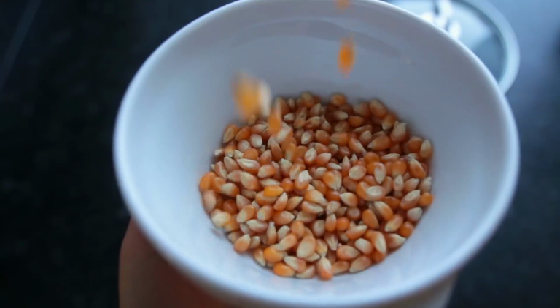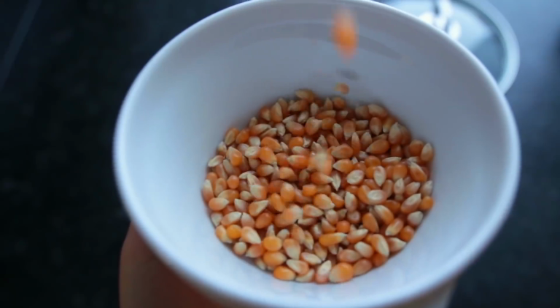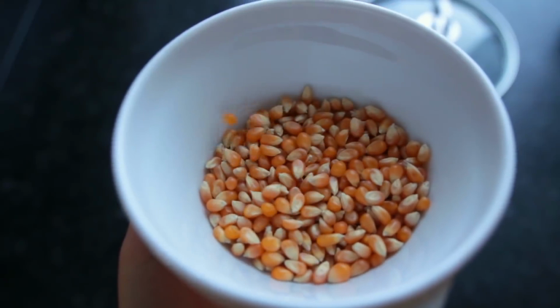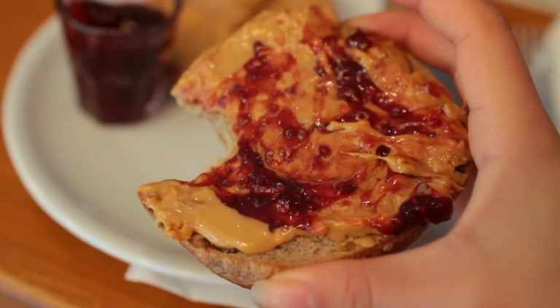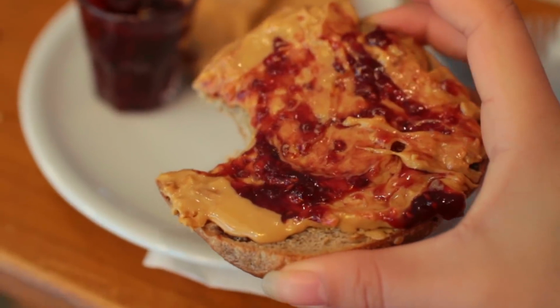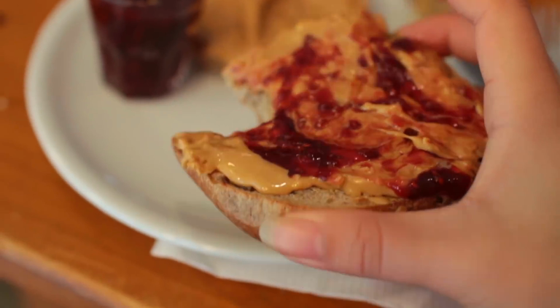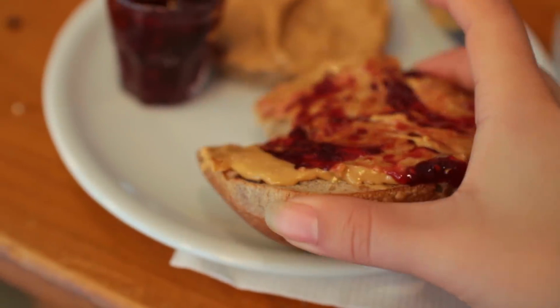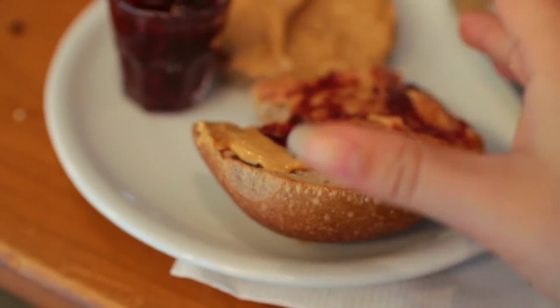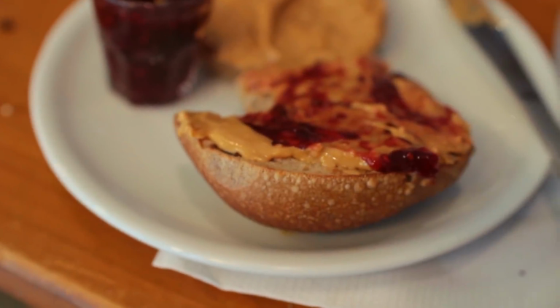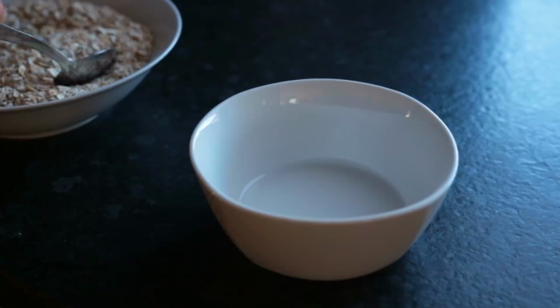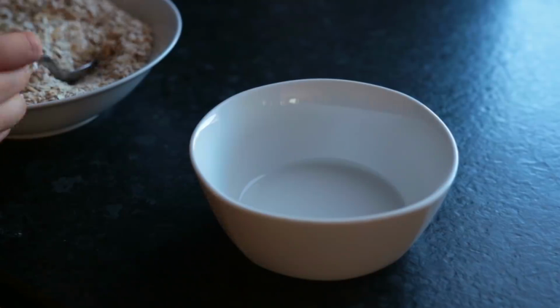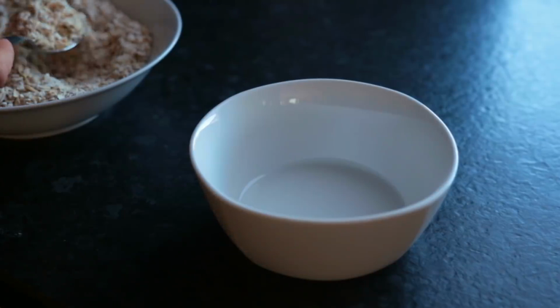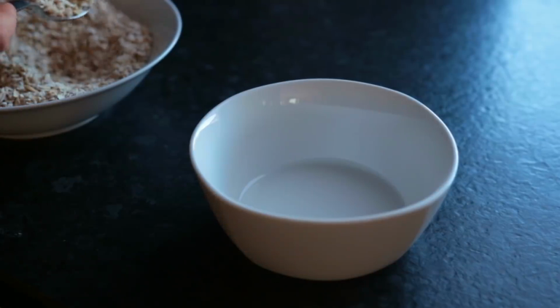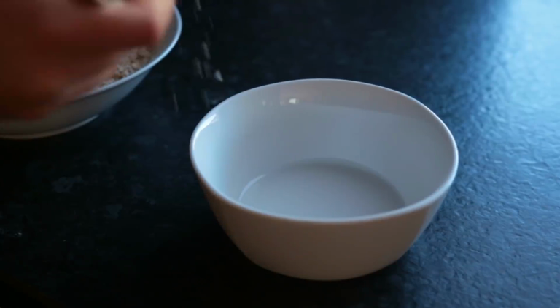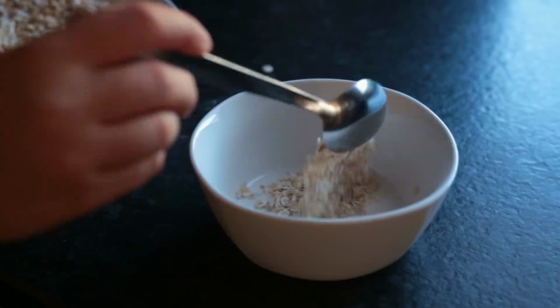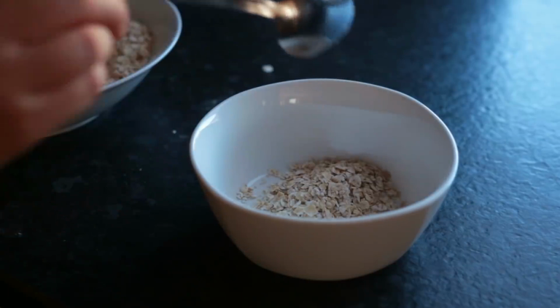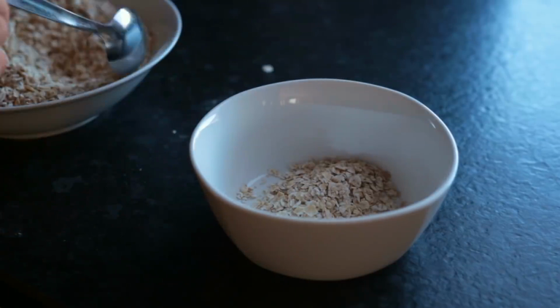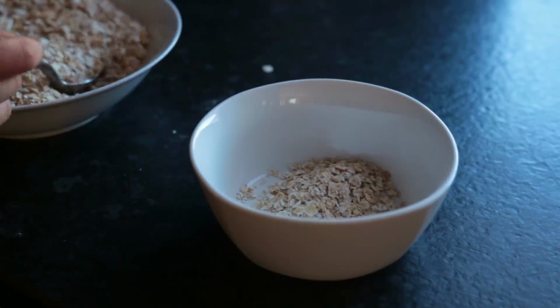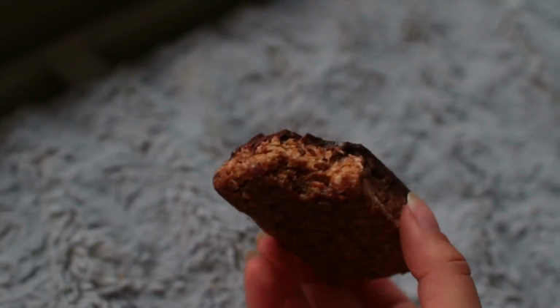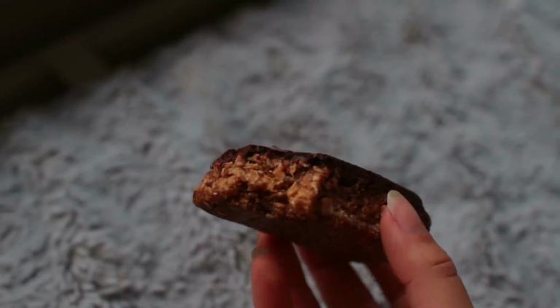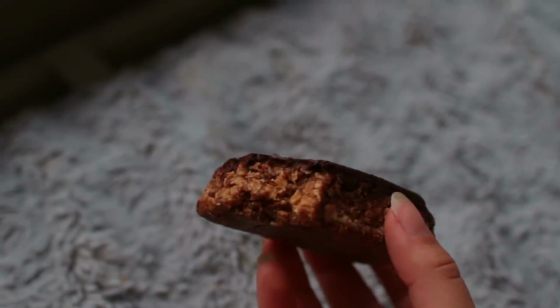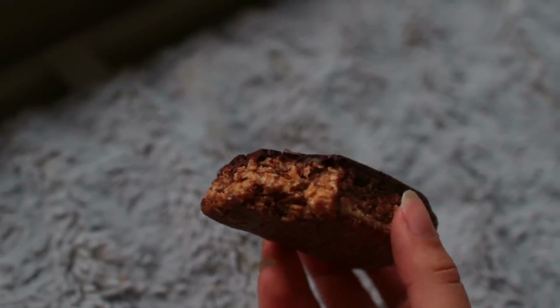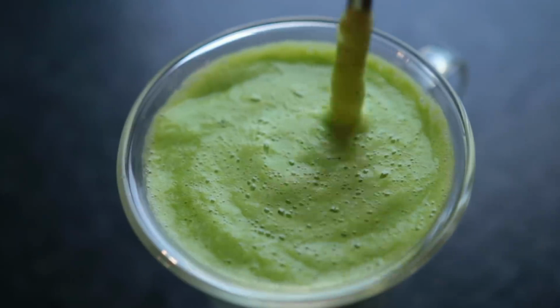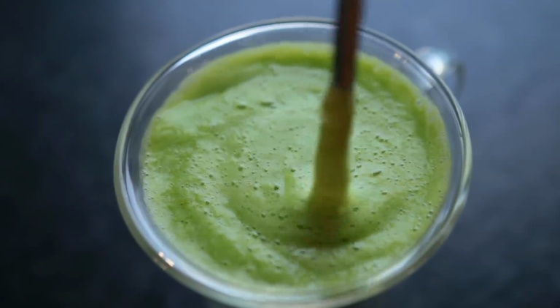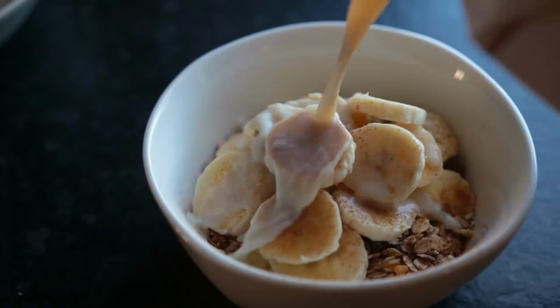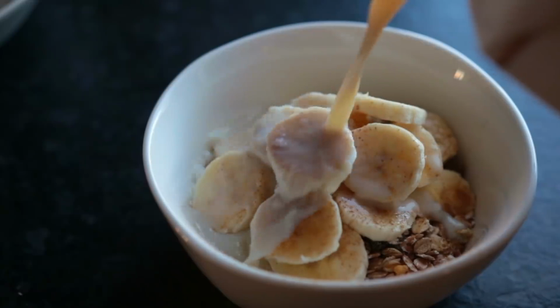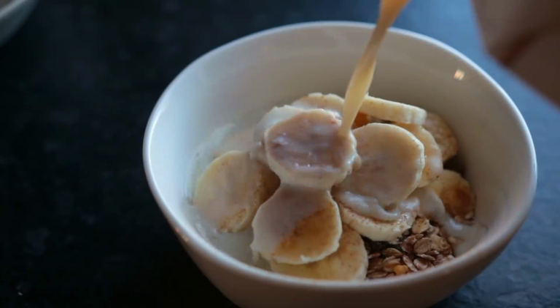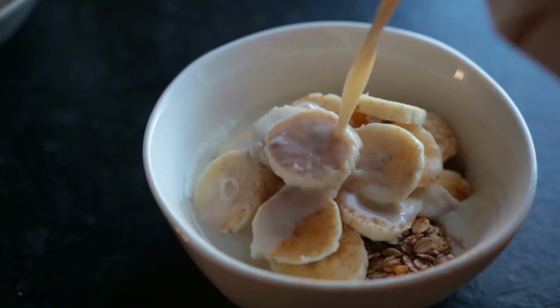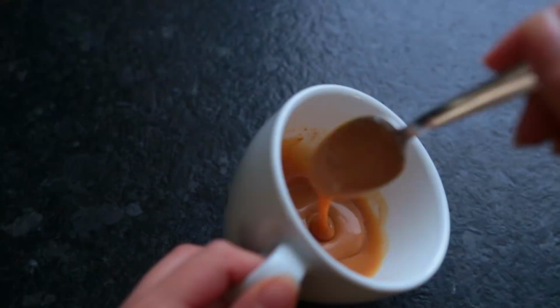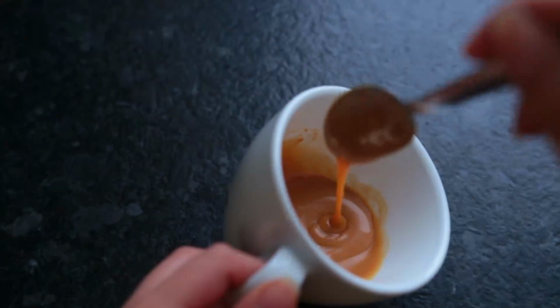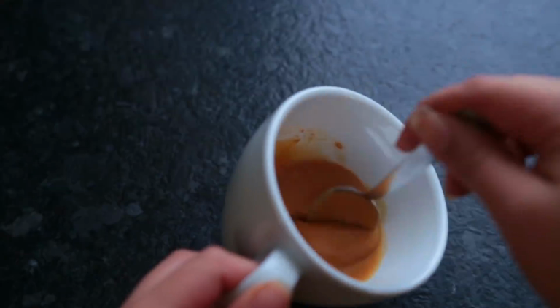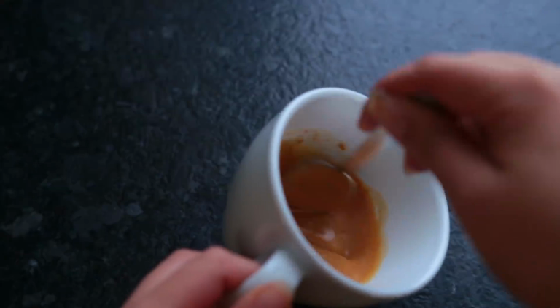Hey guys, welcome back to another video. This is a week of vegan snacks — basically last week I filmed all the treats, healthy snacks, and smaller meals that I ate and put them together in a video for you to watch.